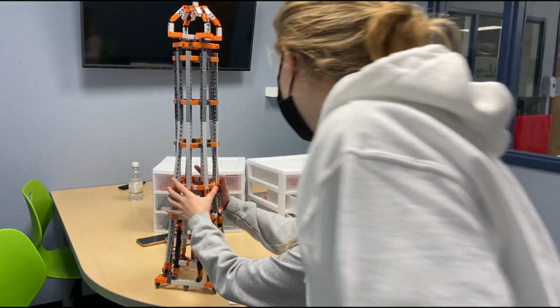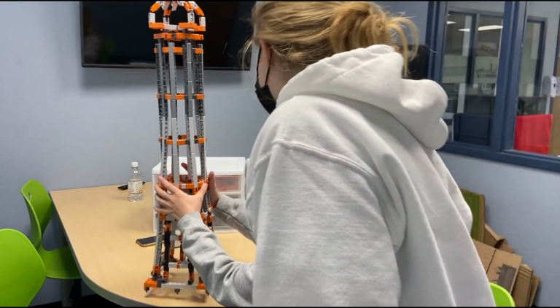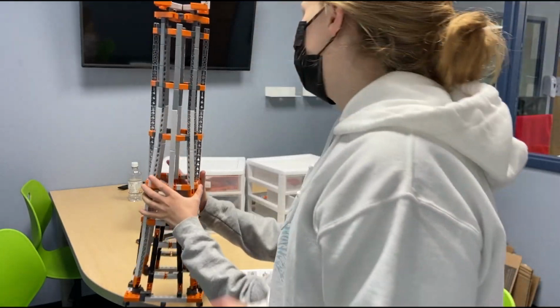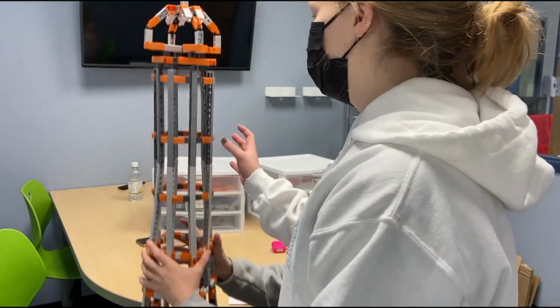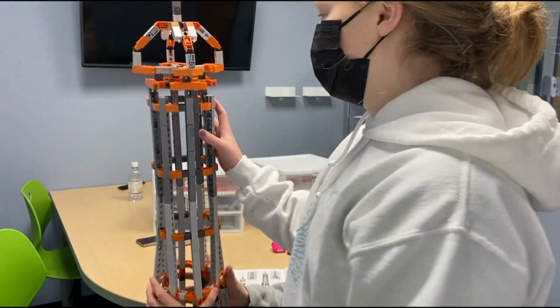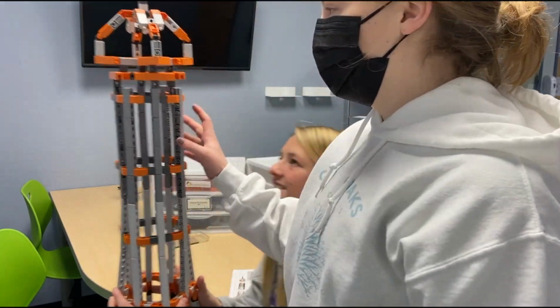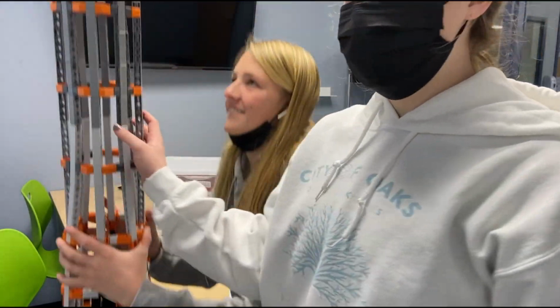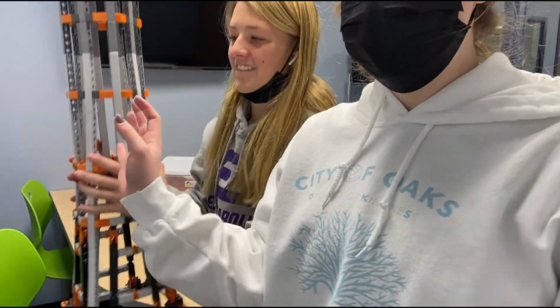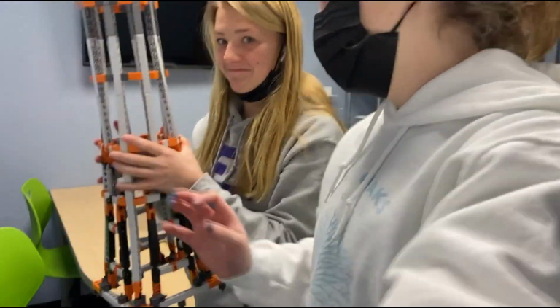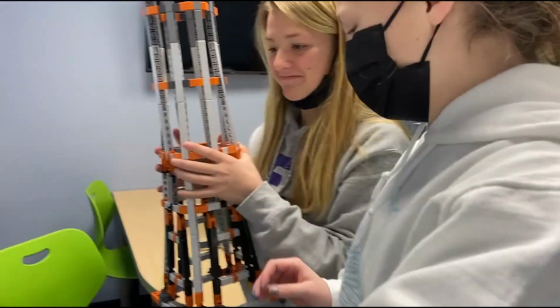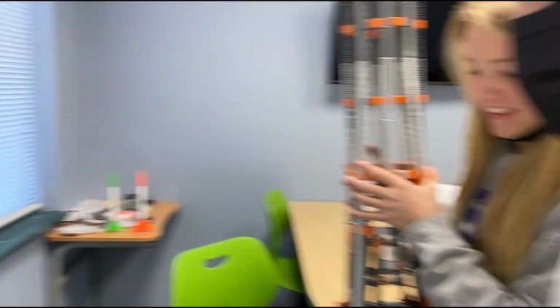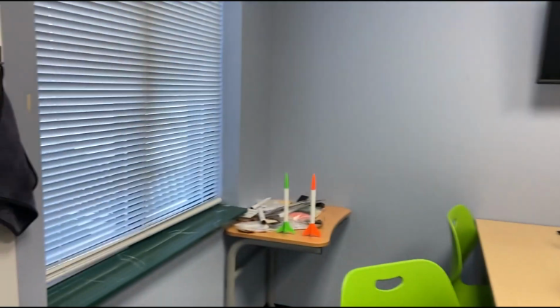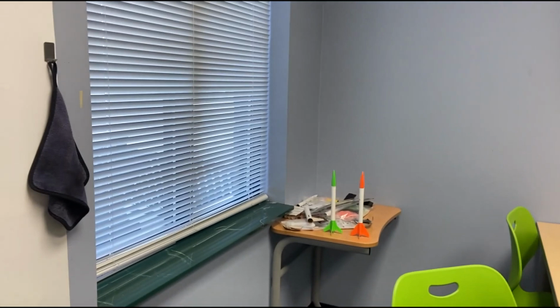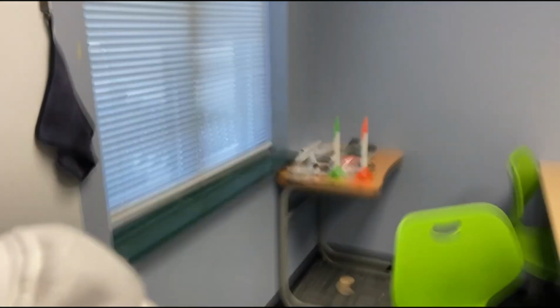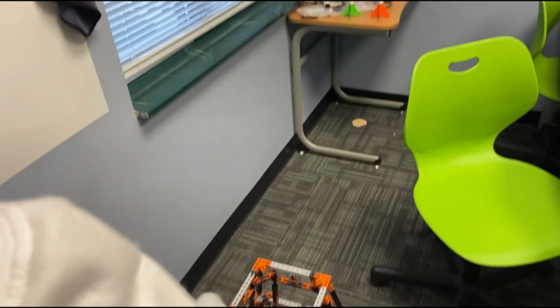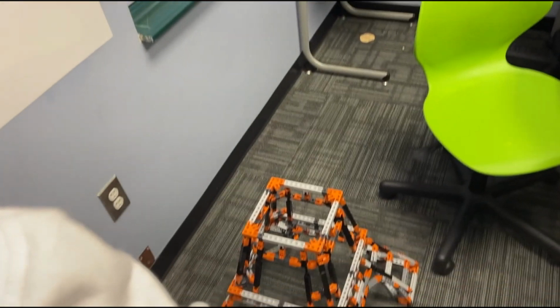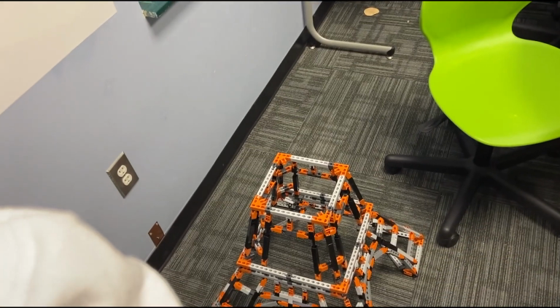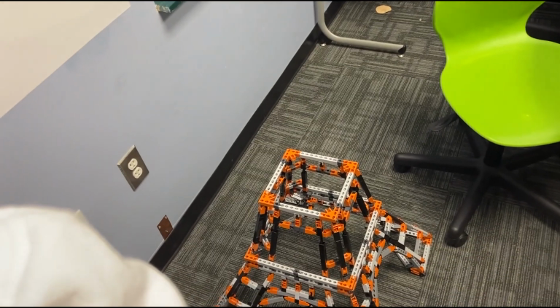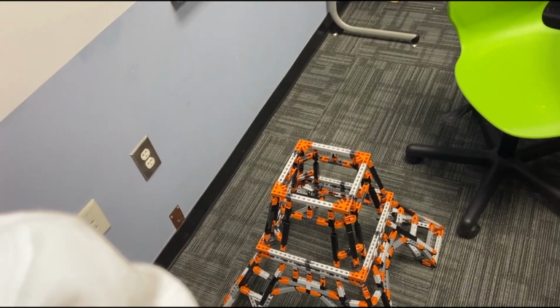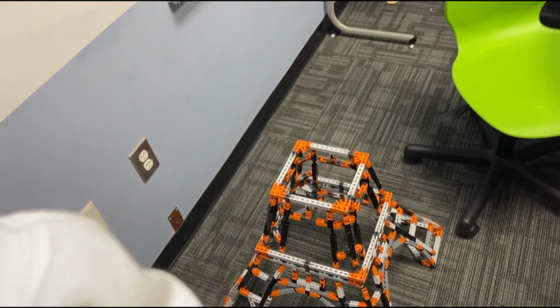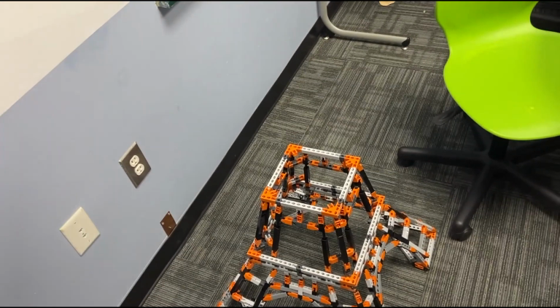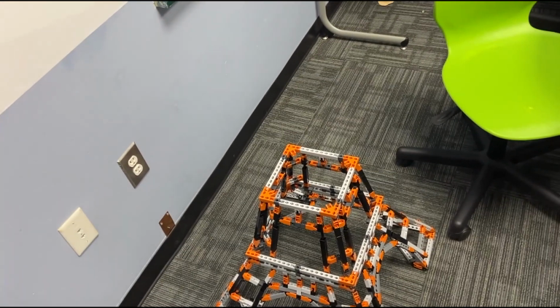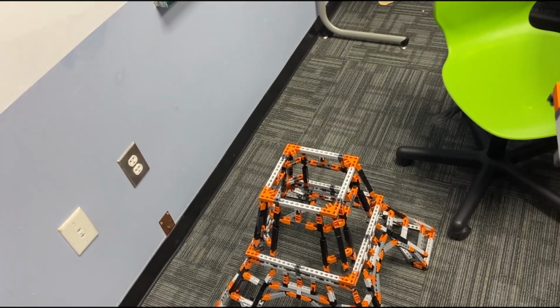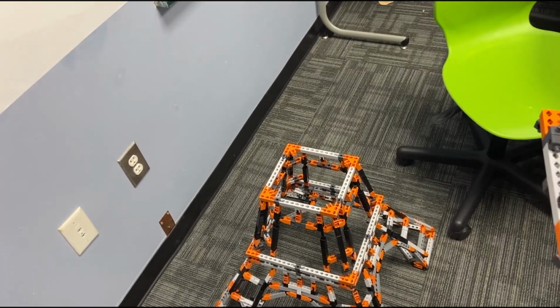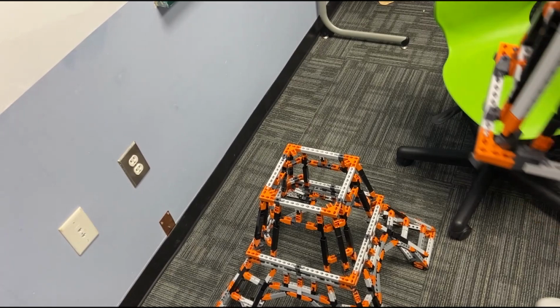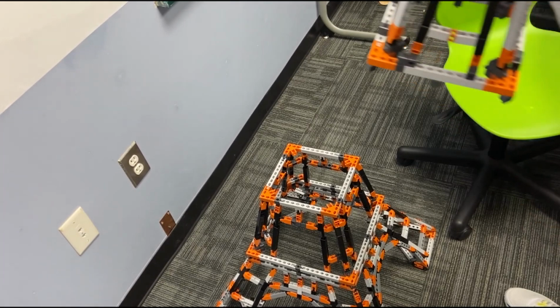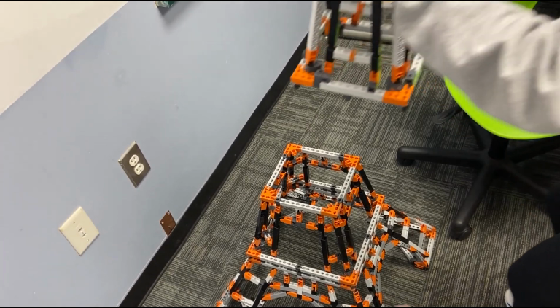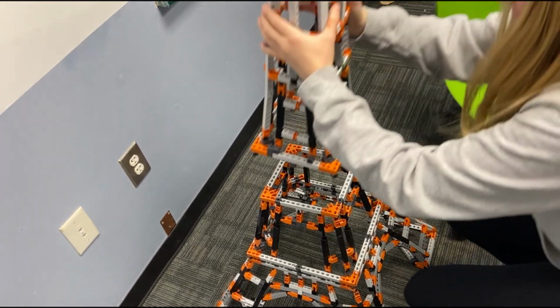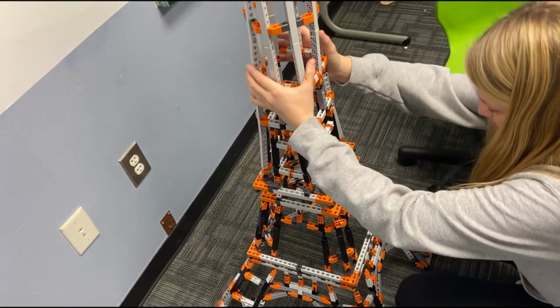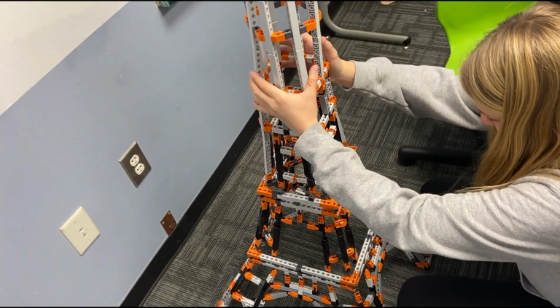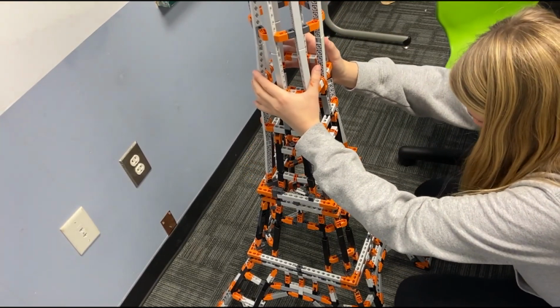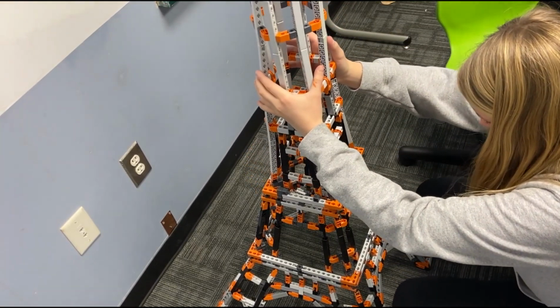We got the top done, and now the only thing left to do is connect it. It's like 9:38.